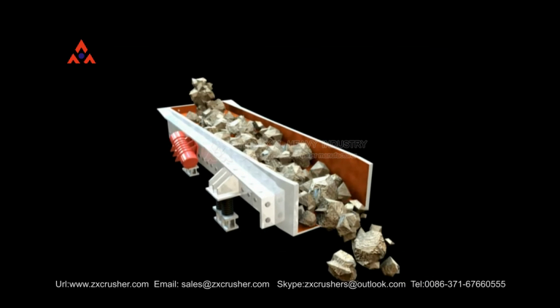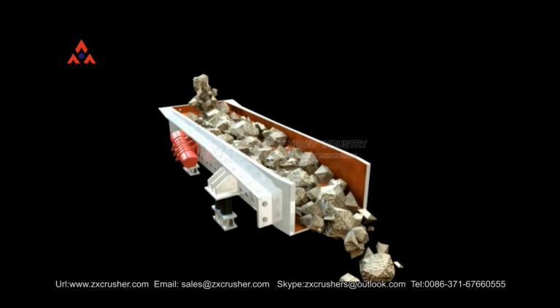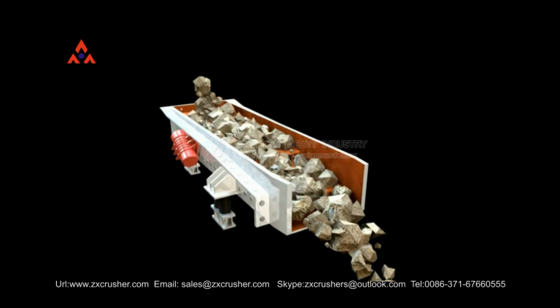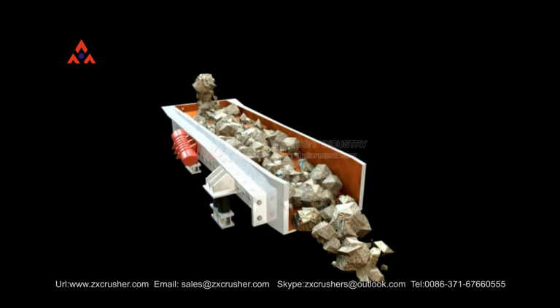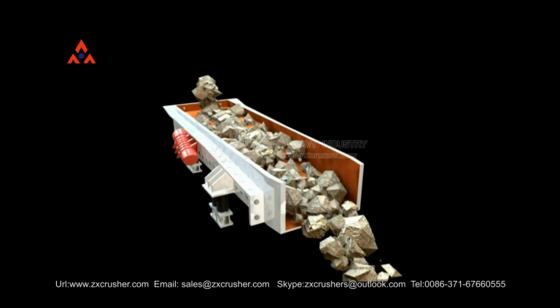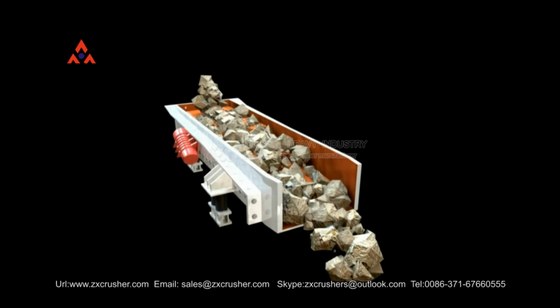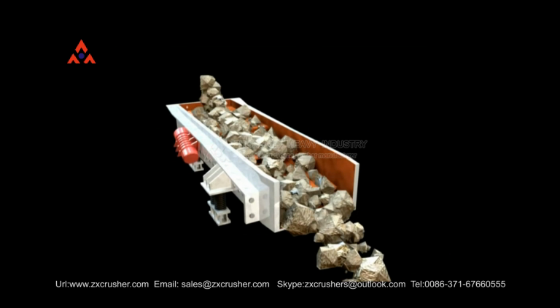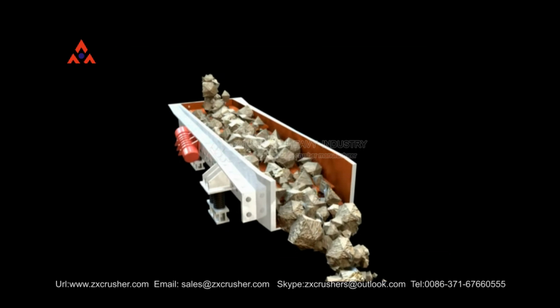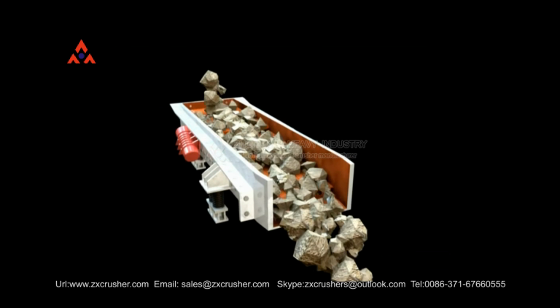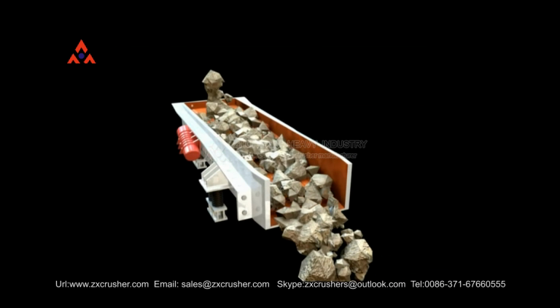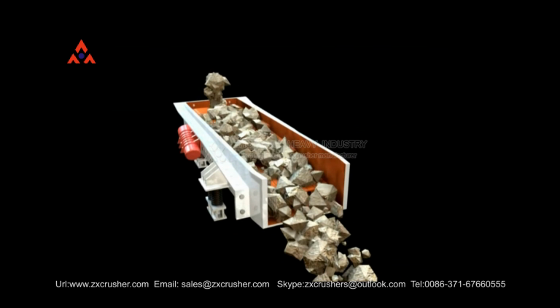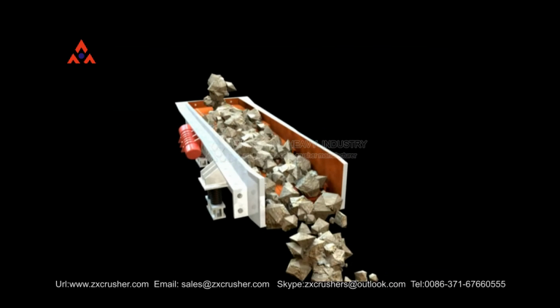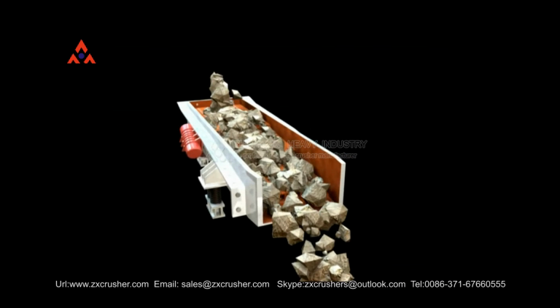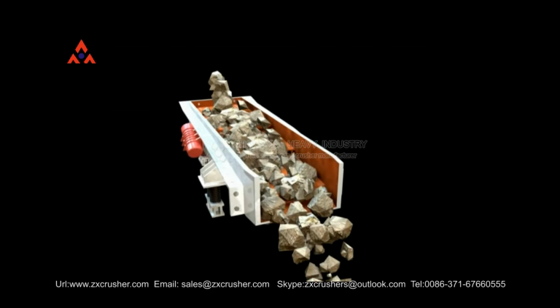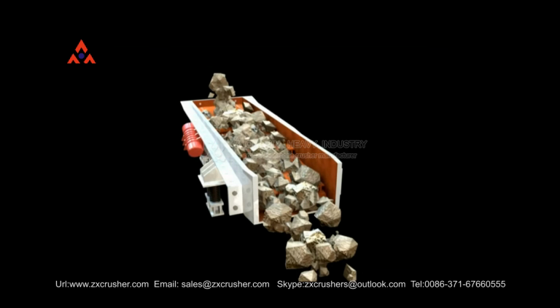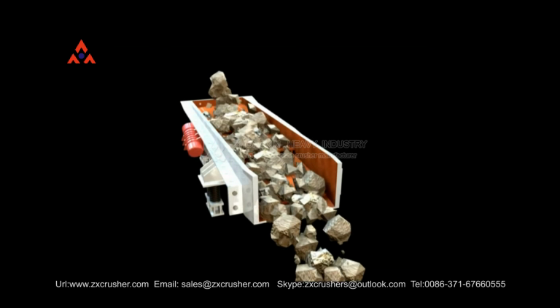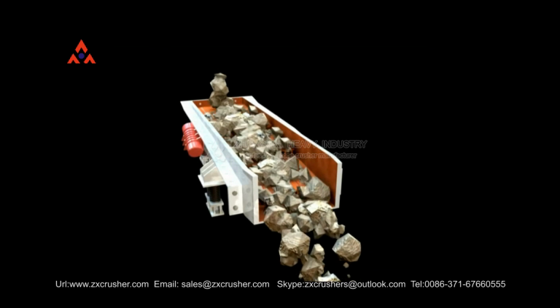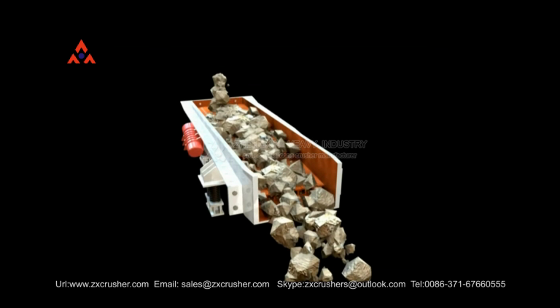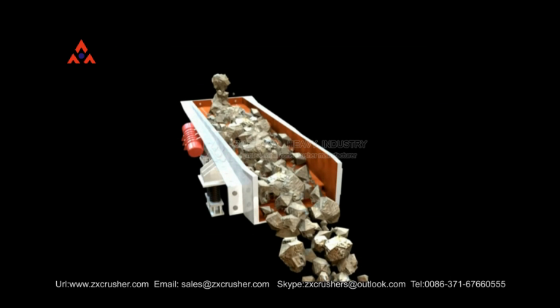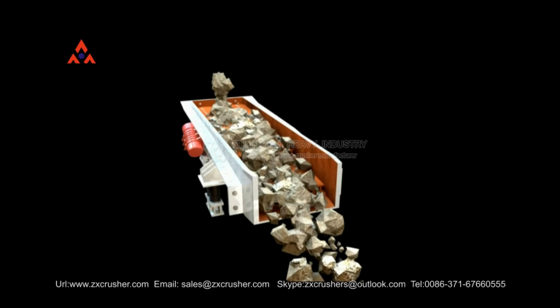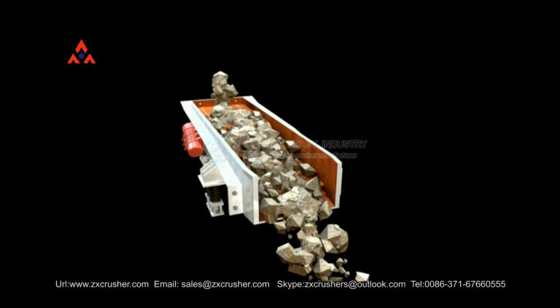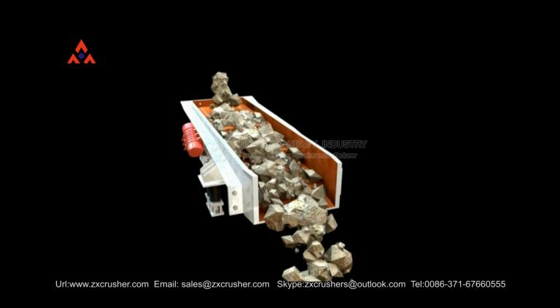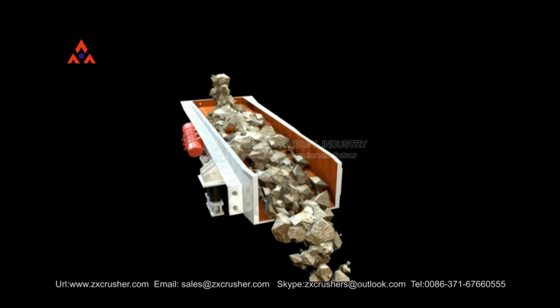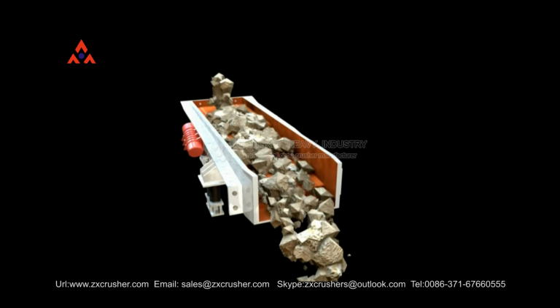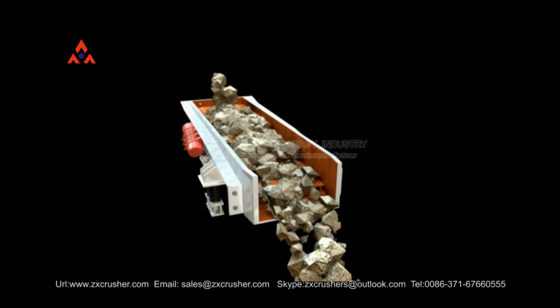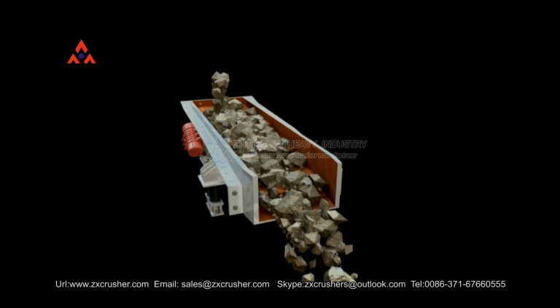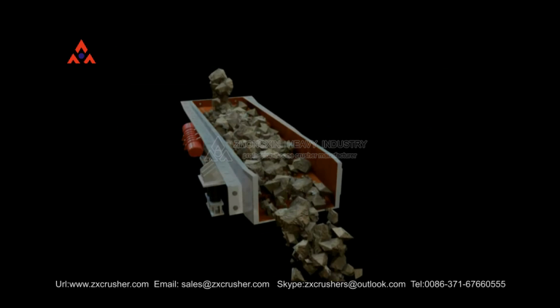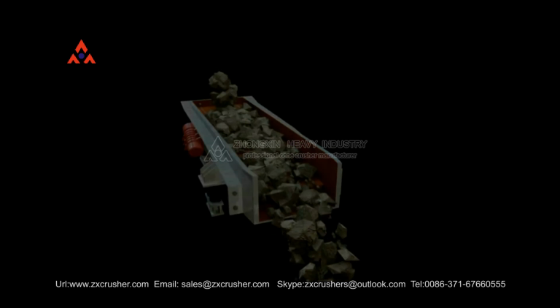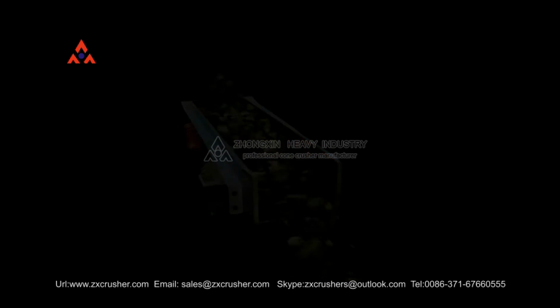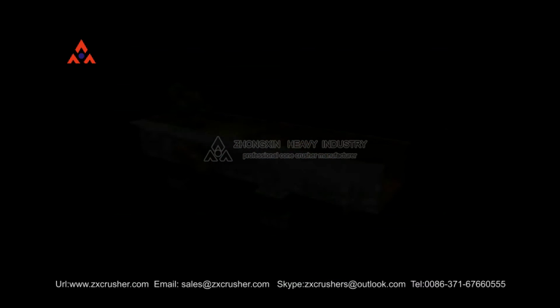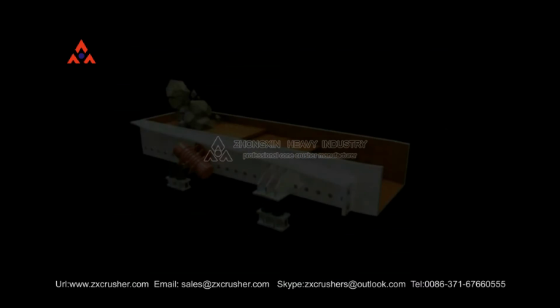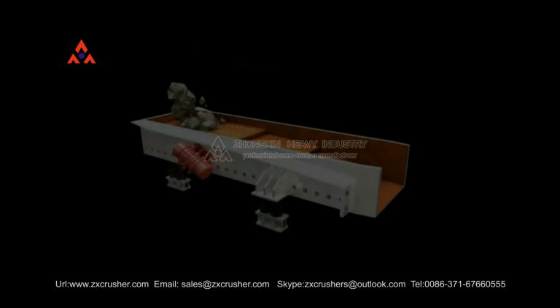Vibrating Feeder Series have two engines. Users can adjust vibrating frequency of feeder freely so as to completely control feeding speed of stone material and ensure smooth operation of production line.